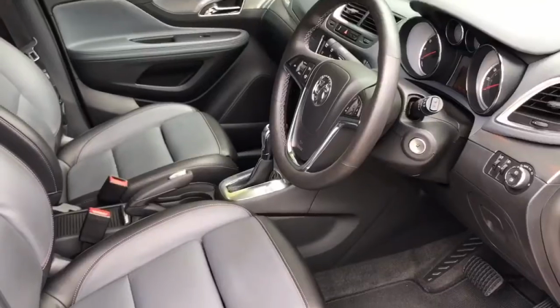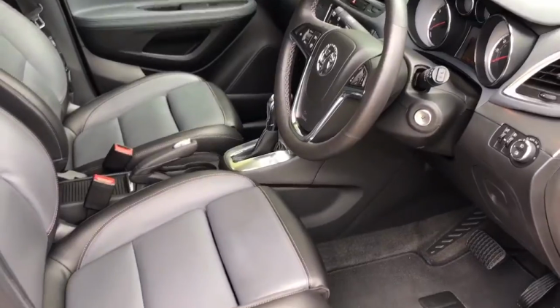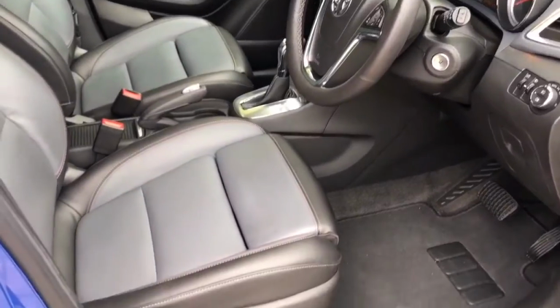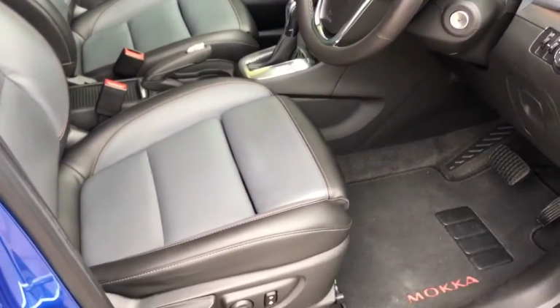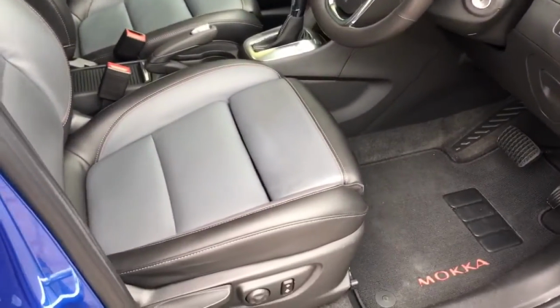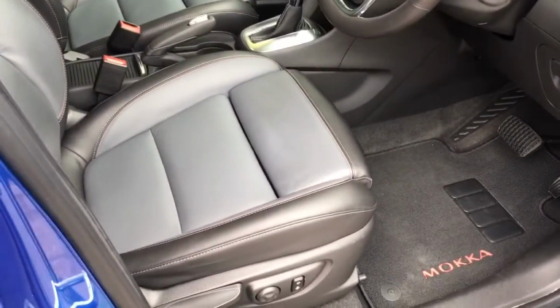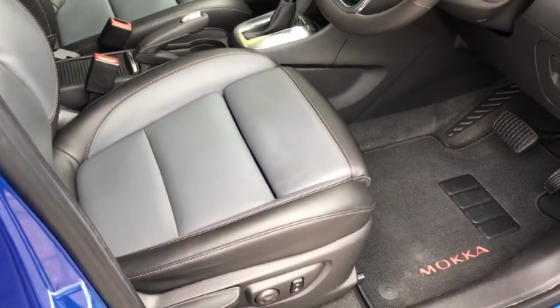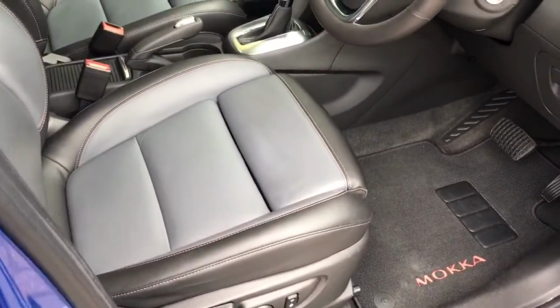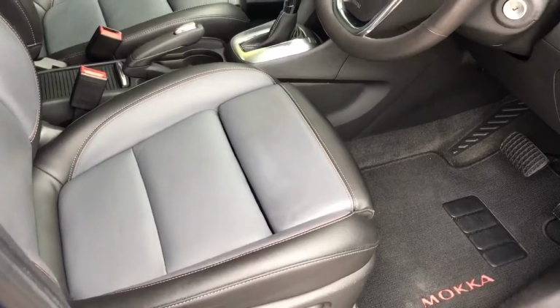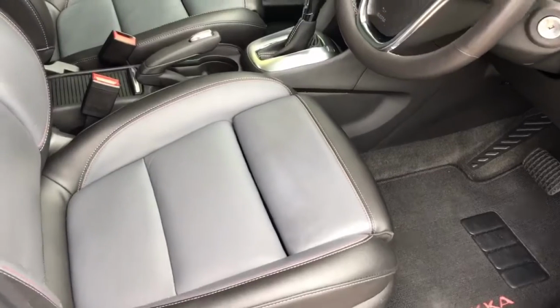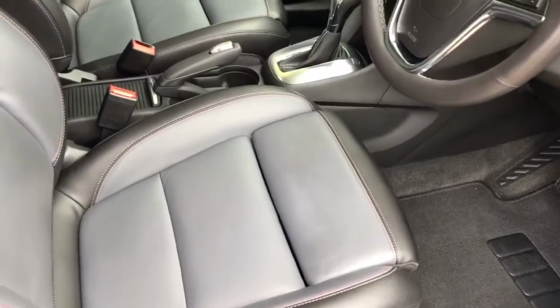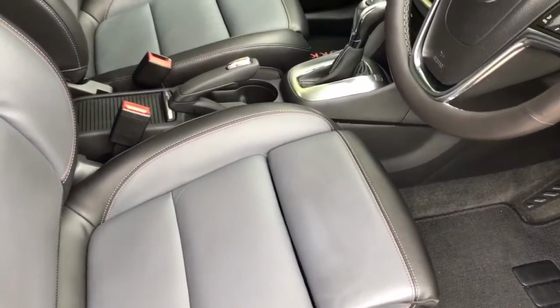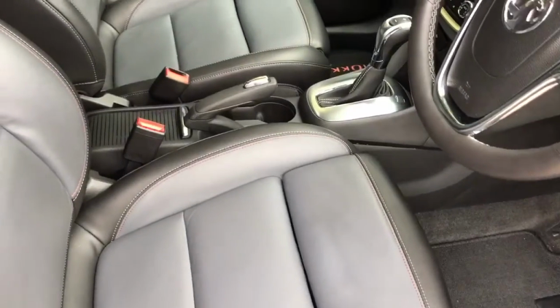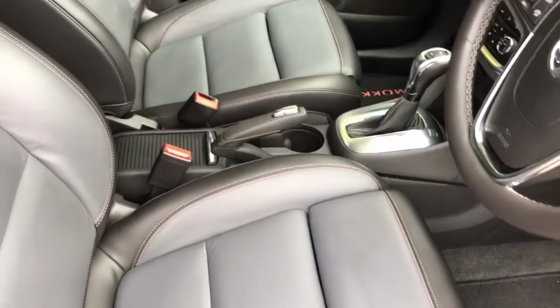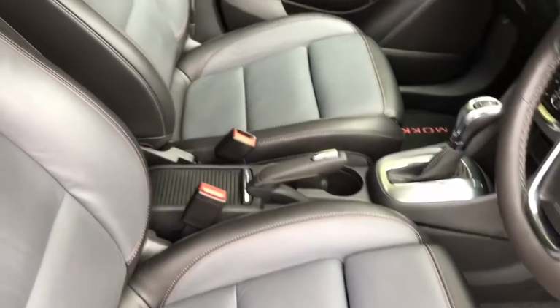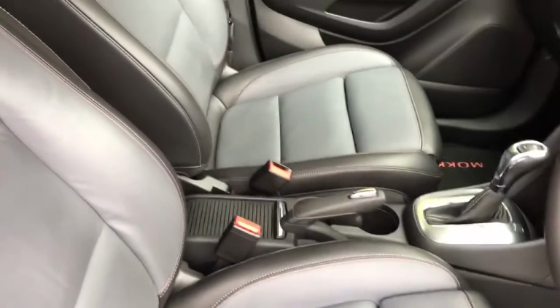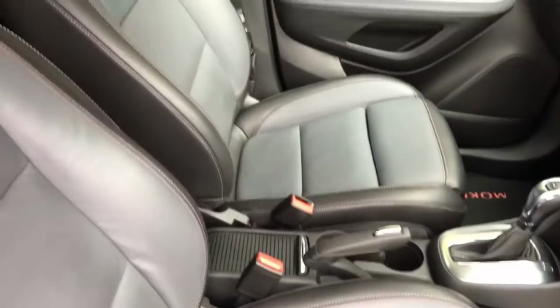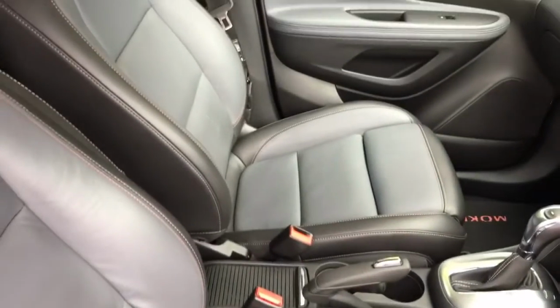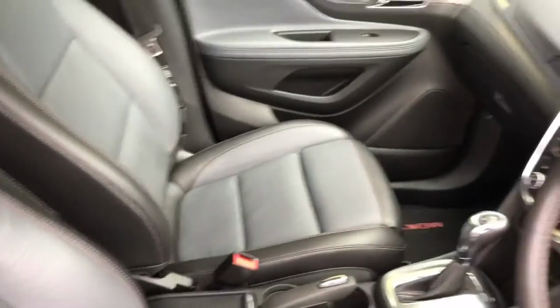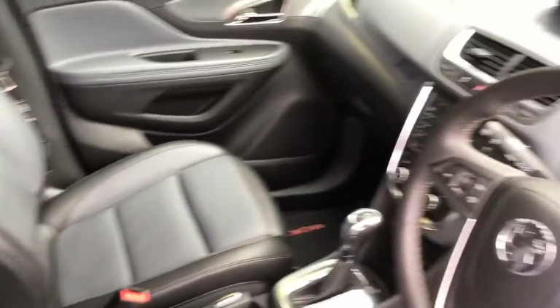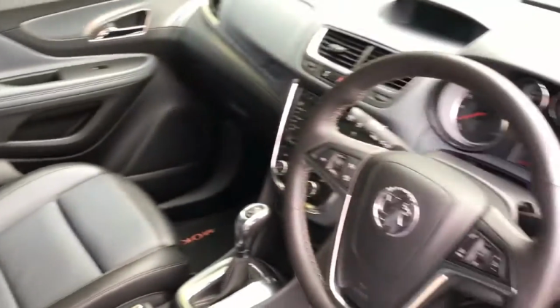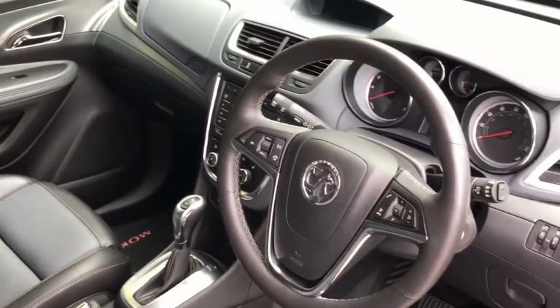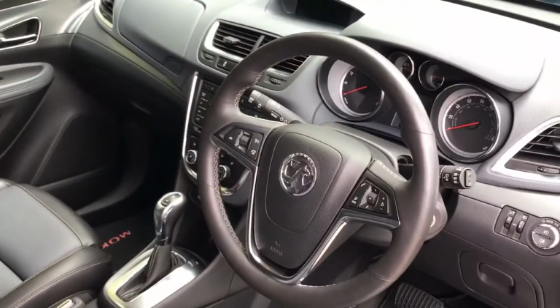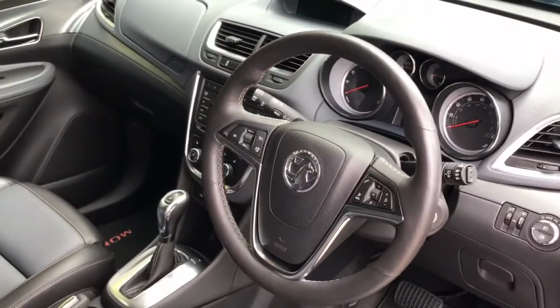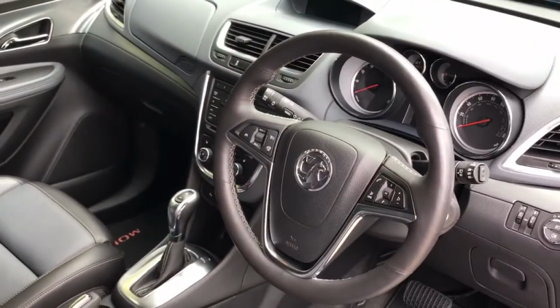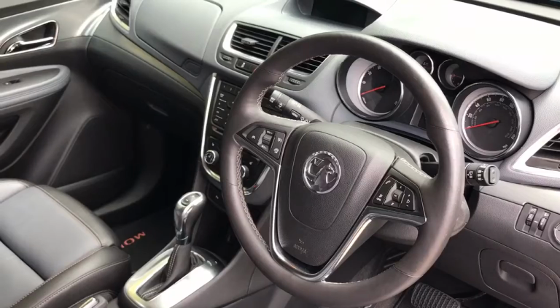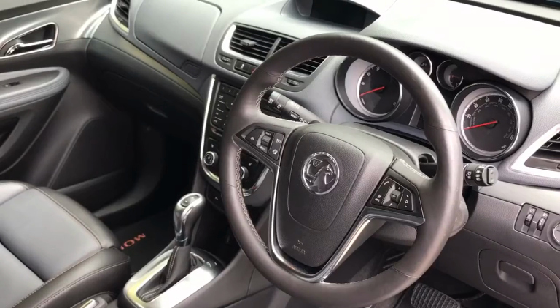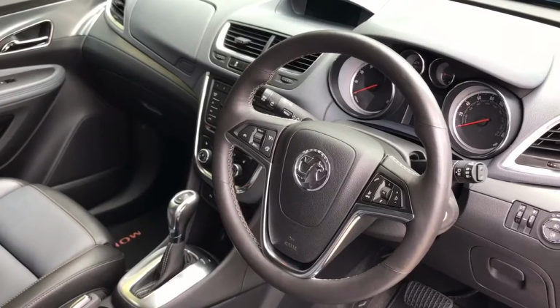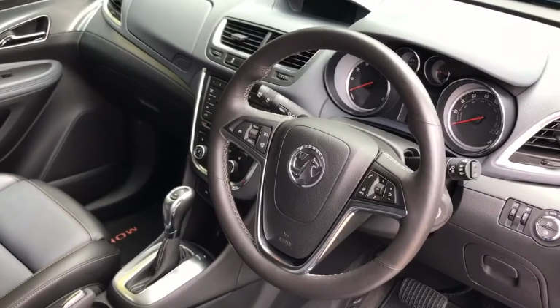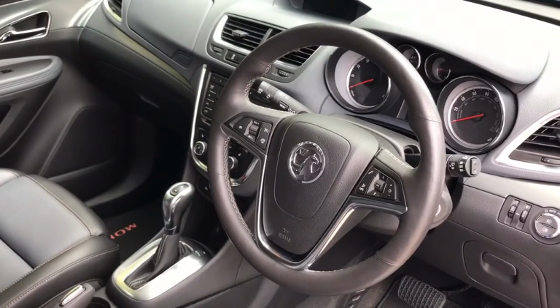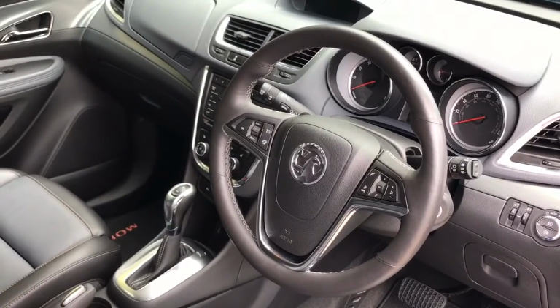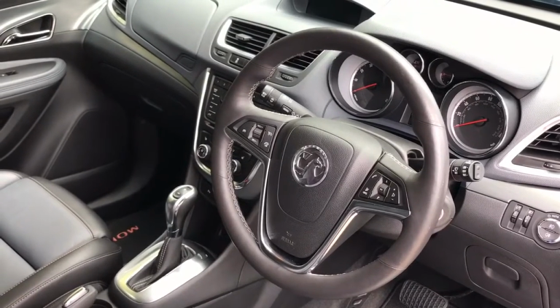Just briefly before we climb in, looking at the interior from this exterior point of view, these seats are full leather as you can see. There's plenty to run through on the dashboard, so let's hop in and do that right now.